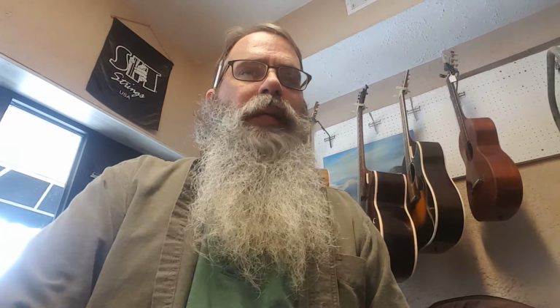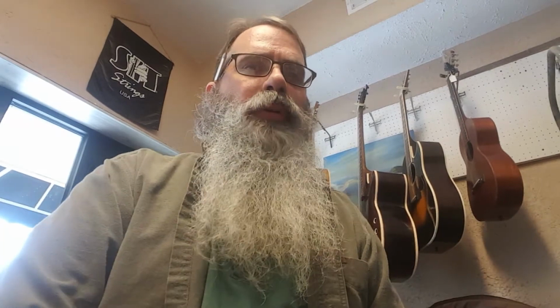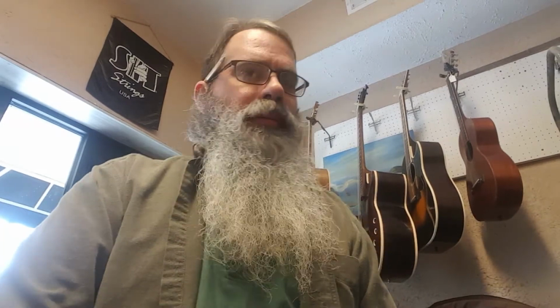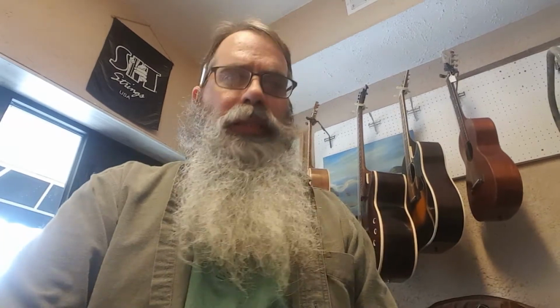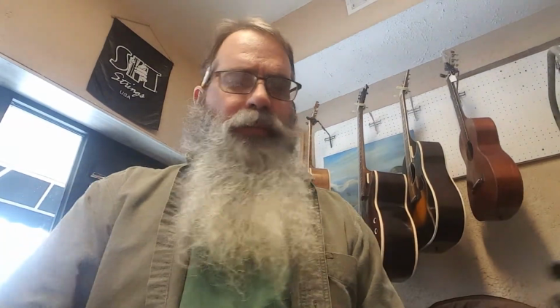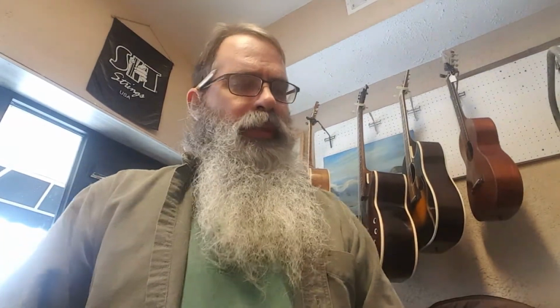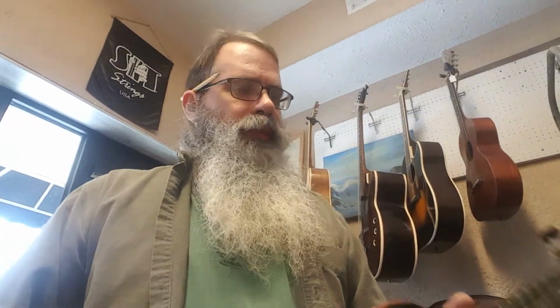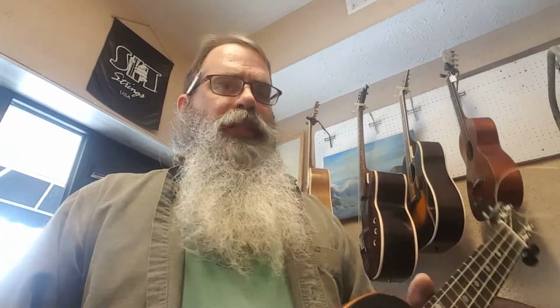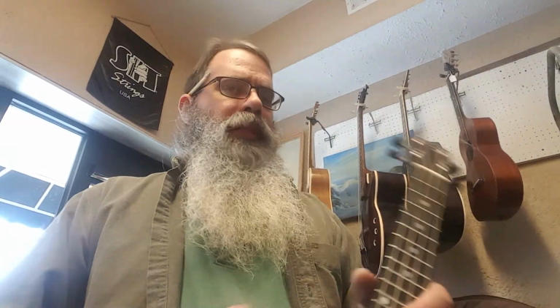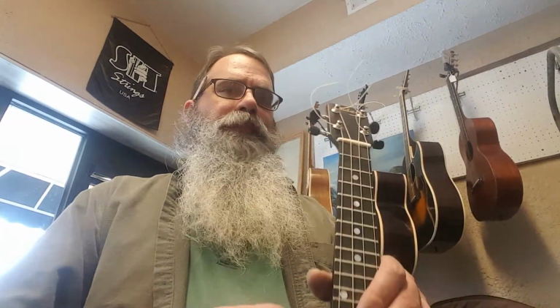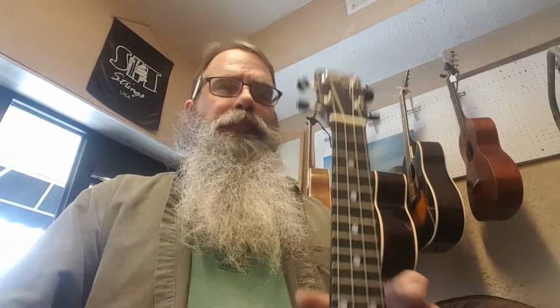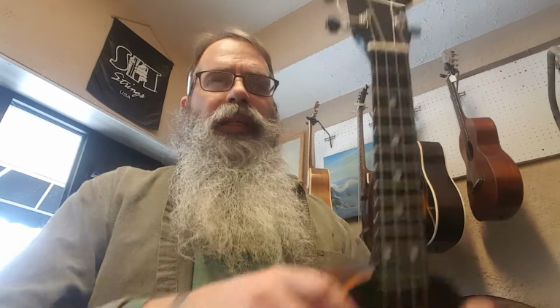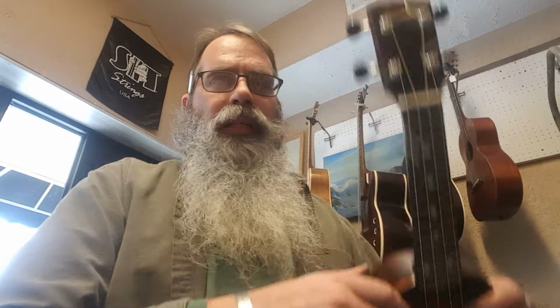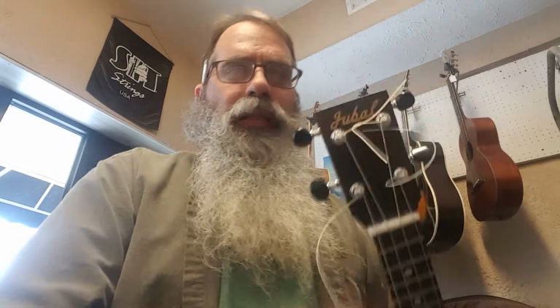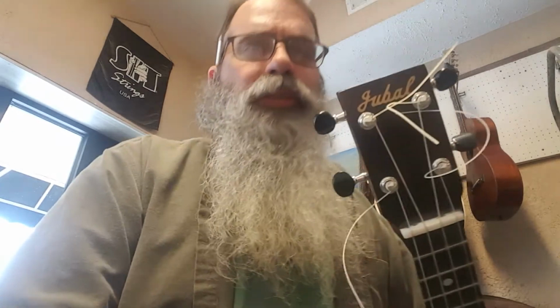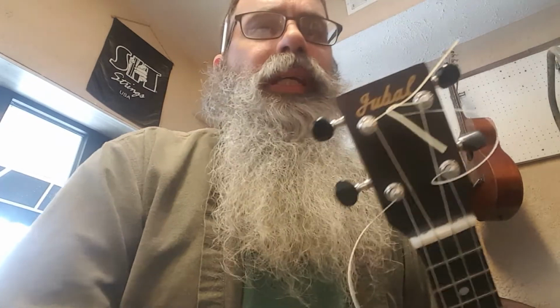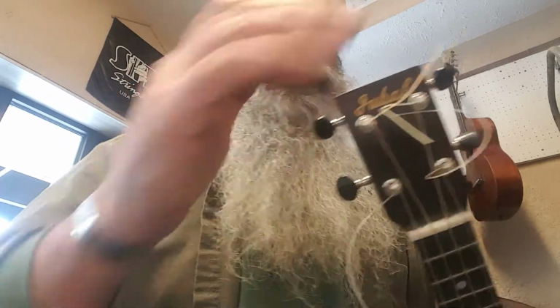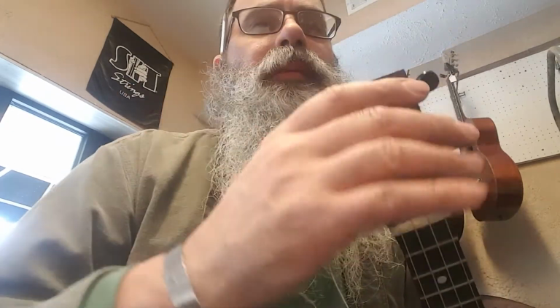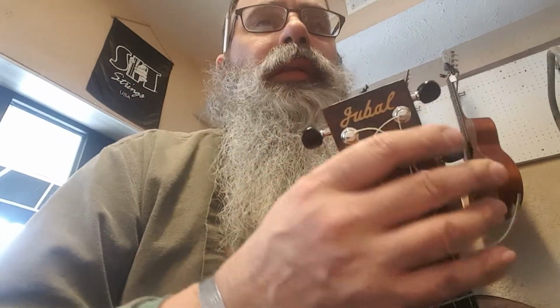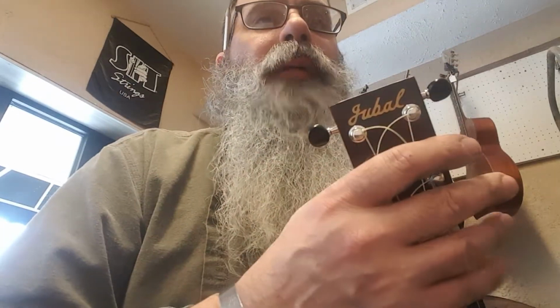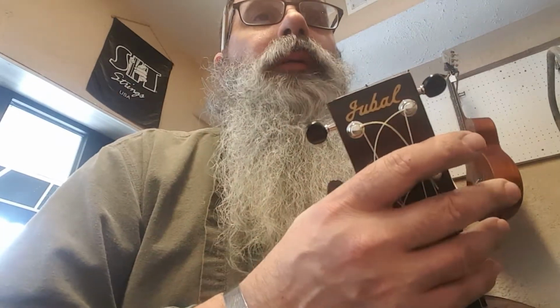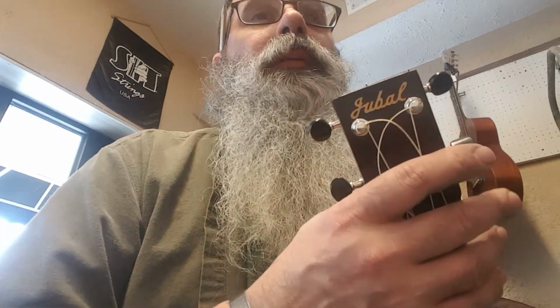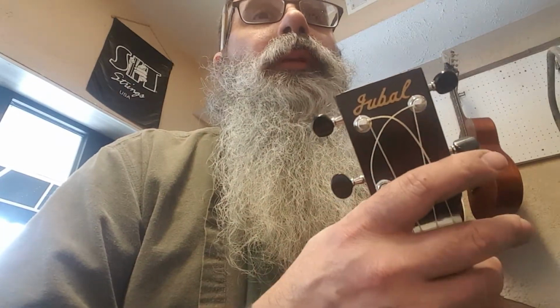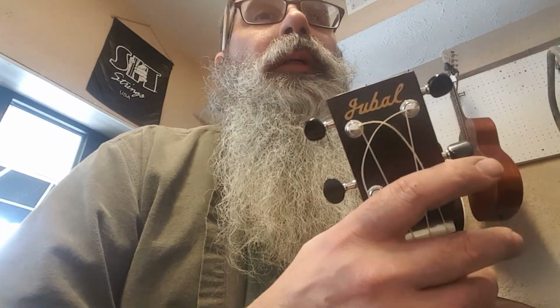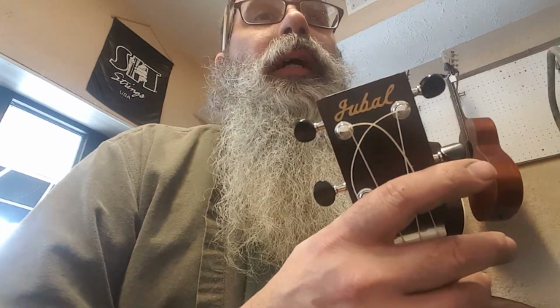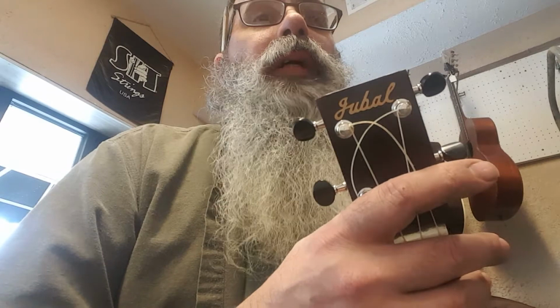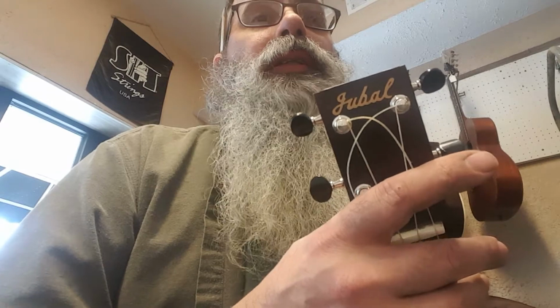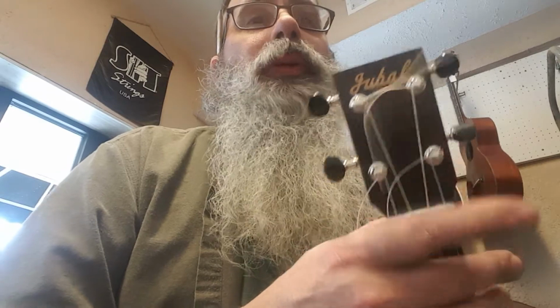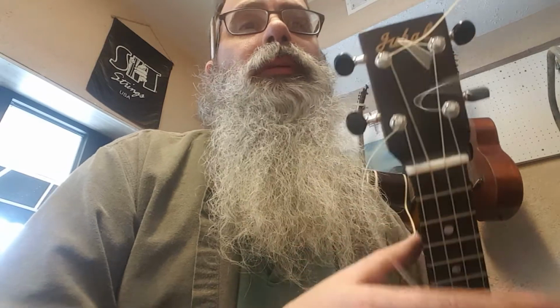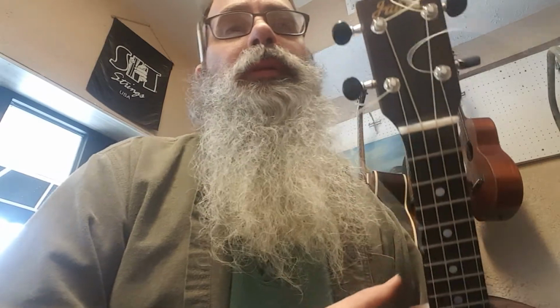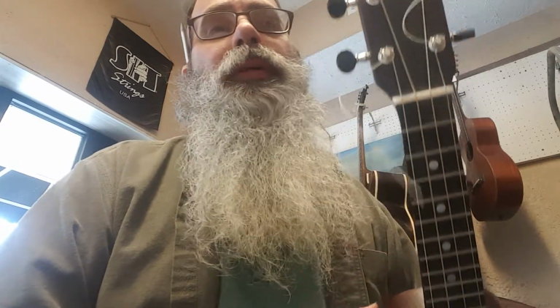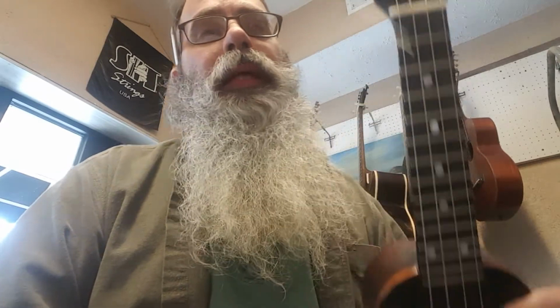Hi folks, this is Steve from Aaron's Music. I haven't trimmed it yet — it looks like a hippie. This is a Jubal Soprano Ukulele.